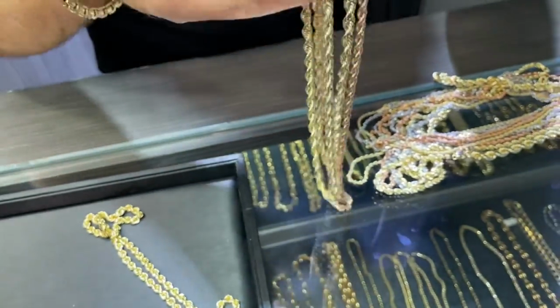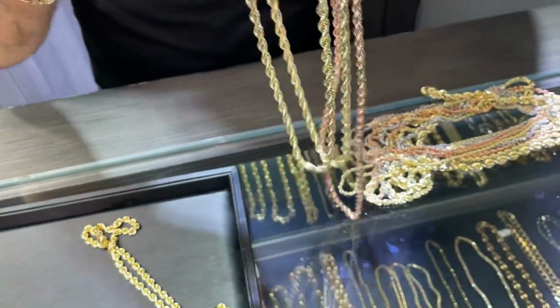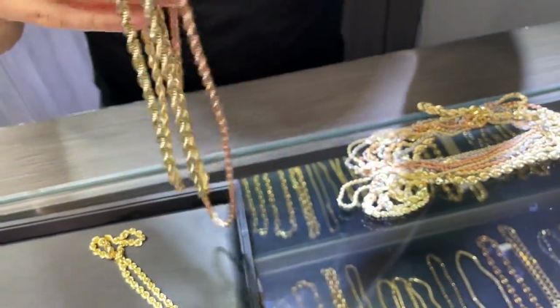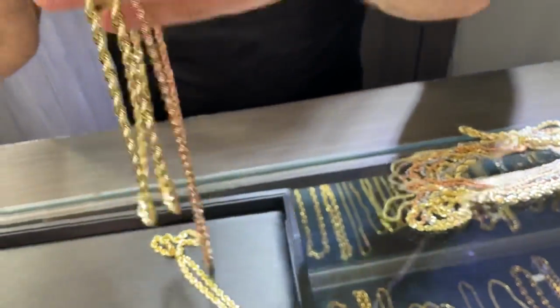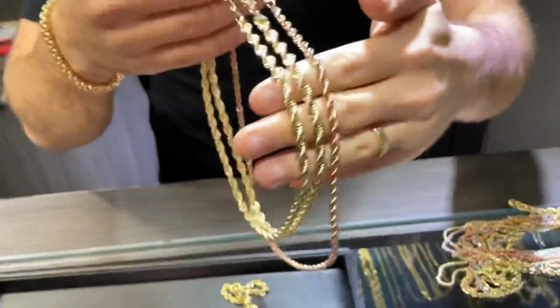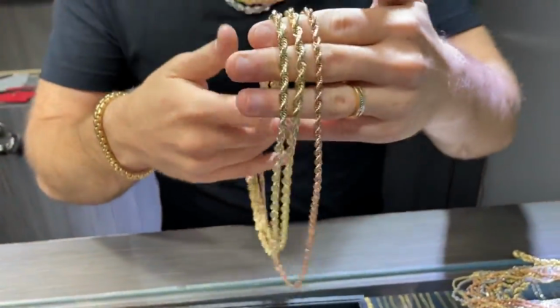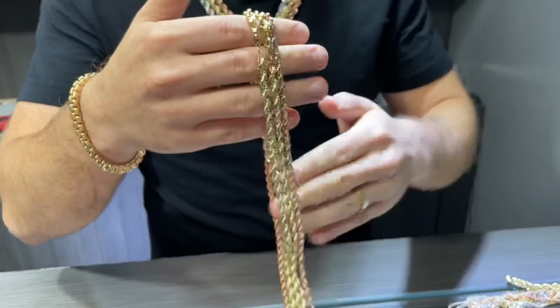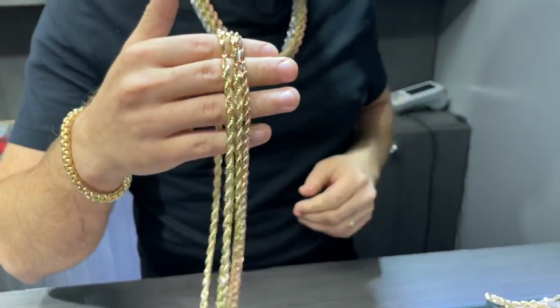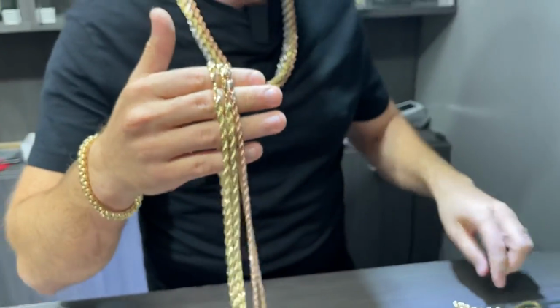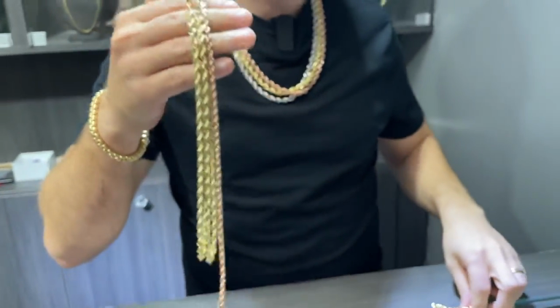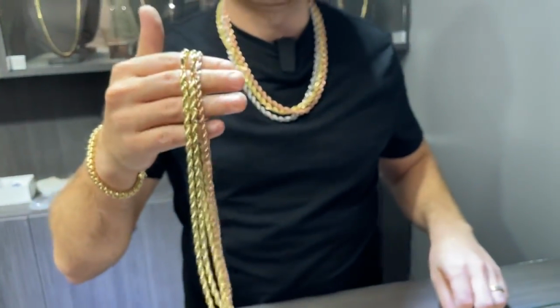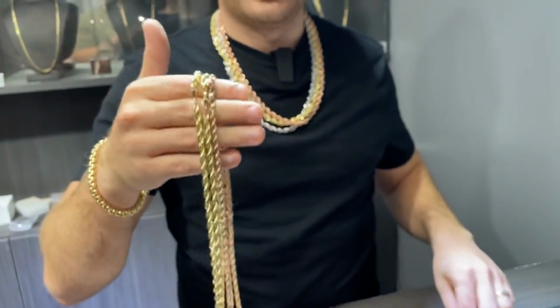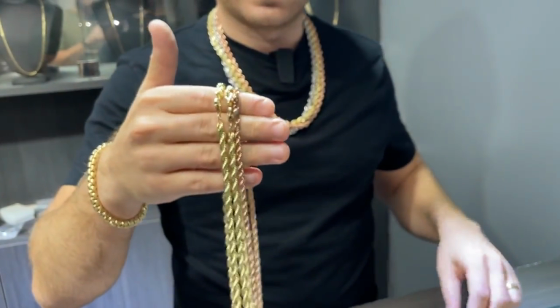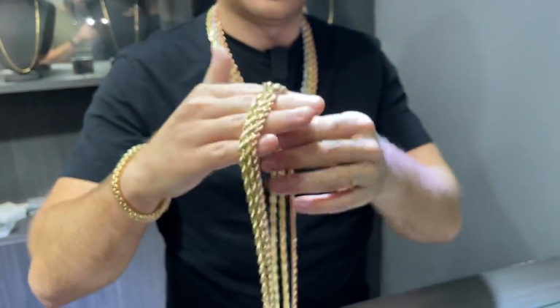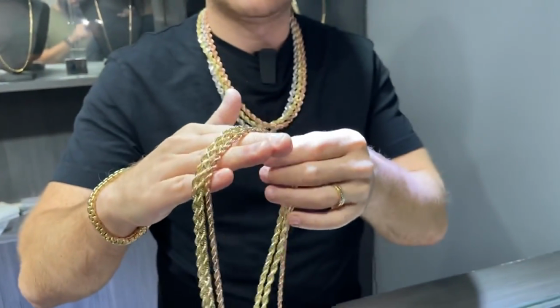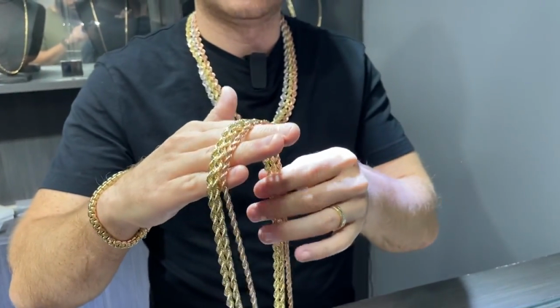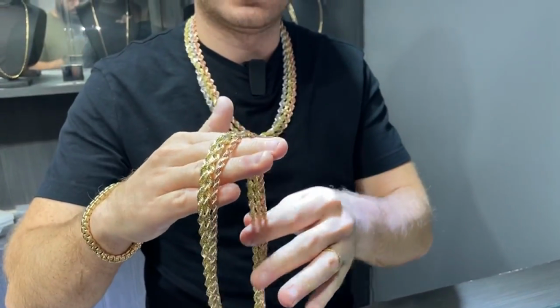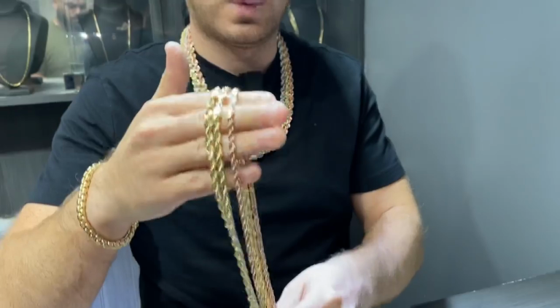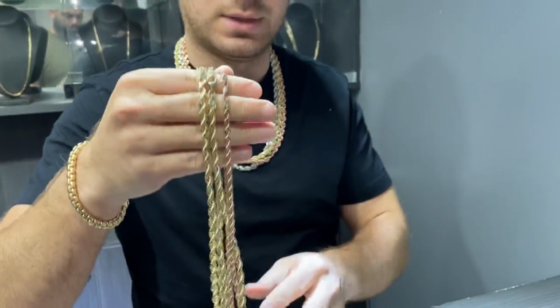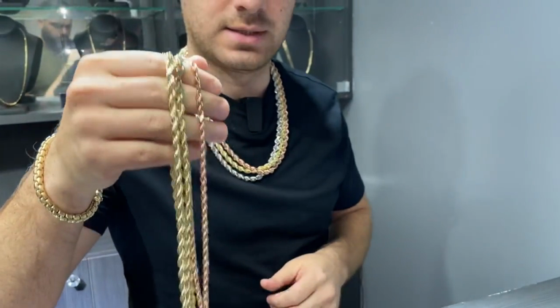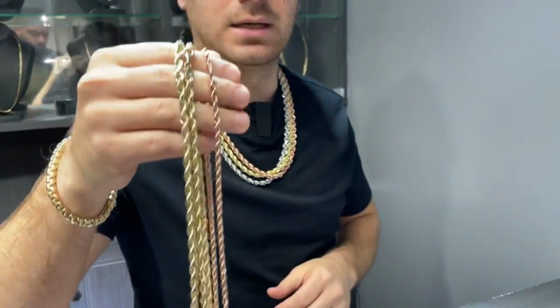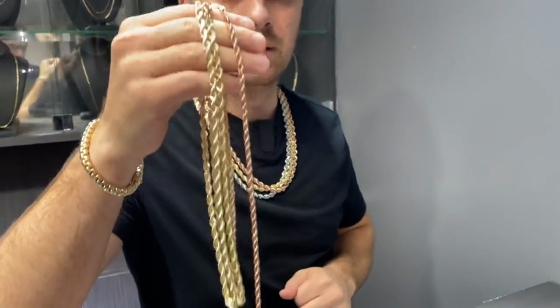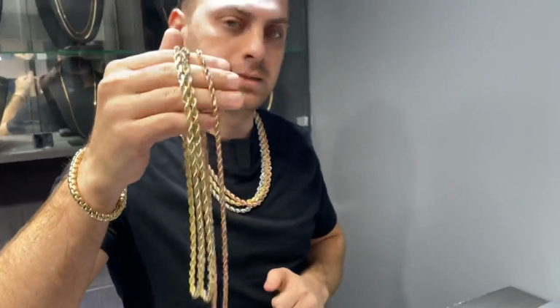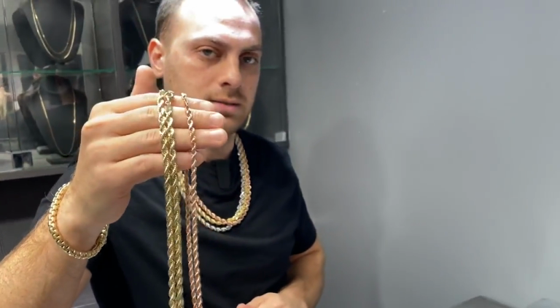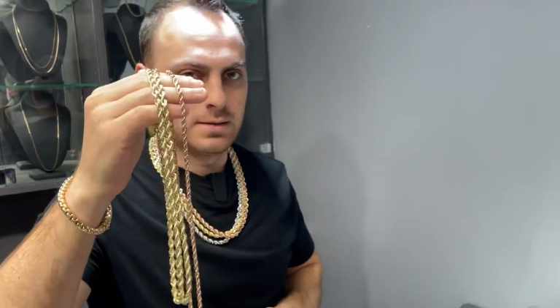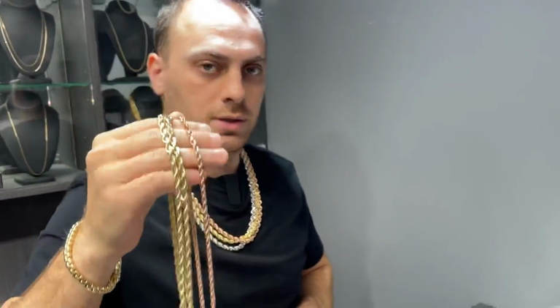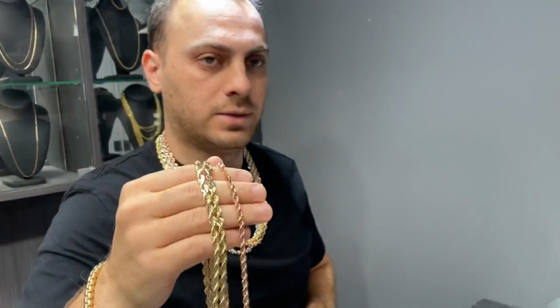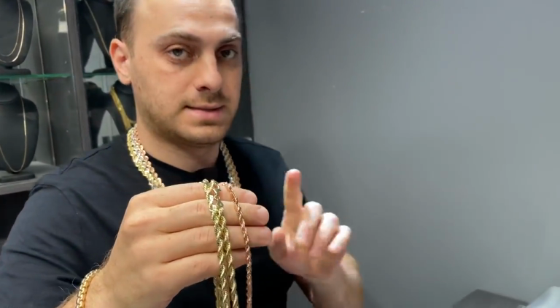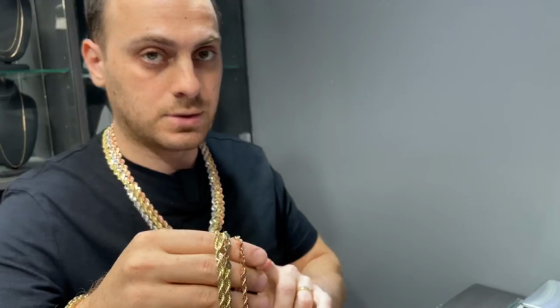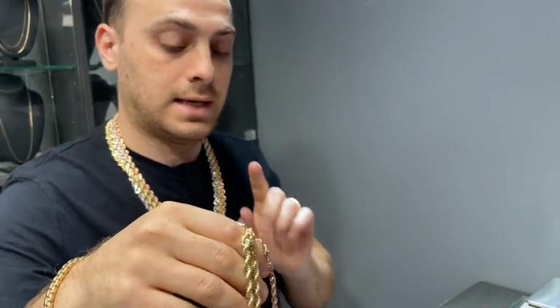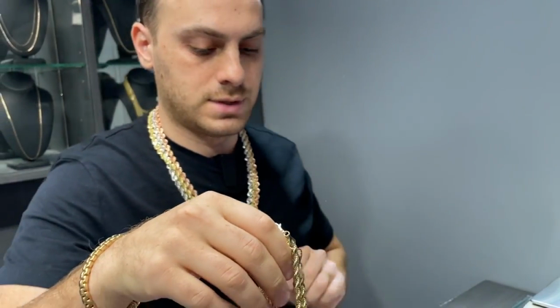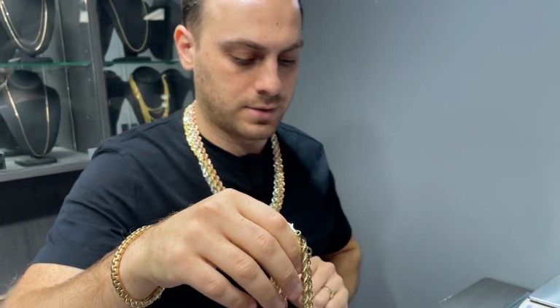So if you're interested in purchasing one of these chains, visit the website. Everything is catalogued — prices, weights, lengths, any color, any size. They're all available on the website: 10 karat gold and 14 karat gold.